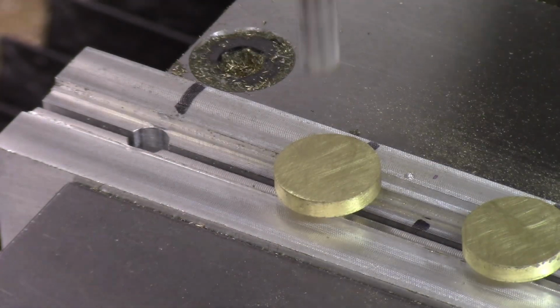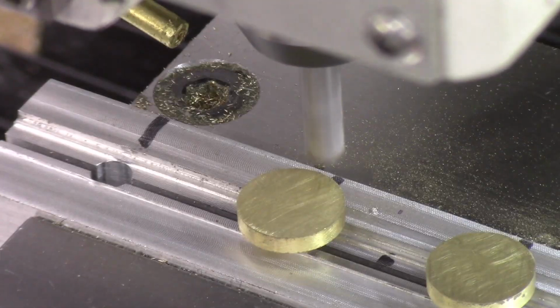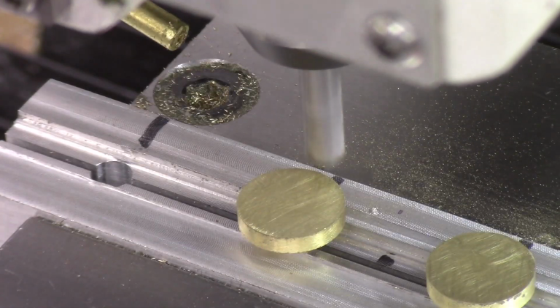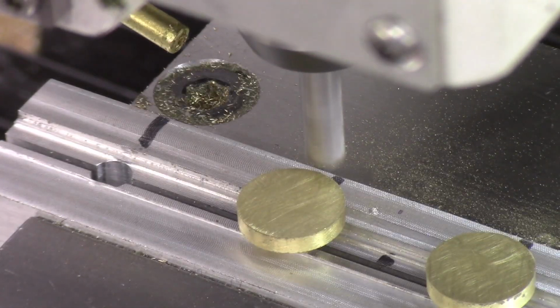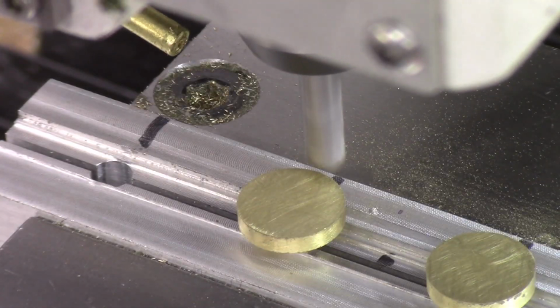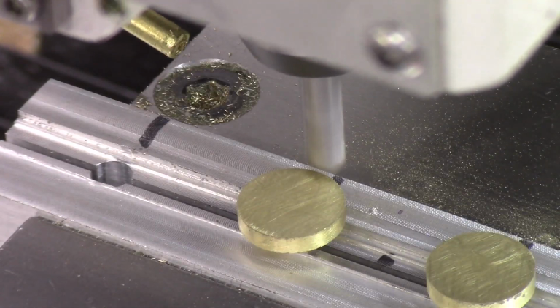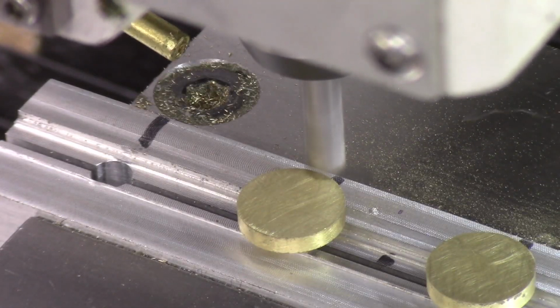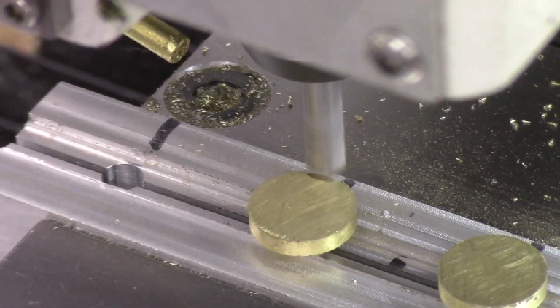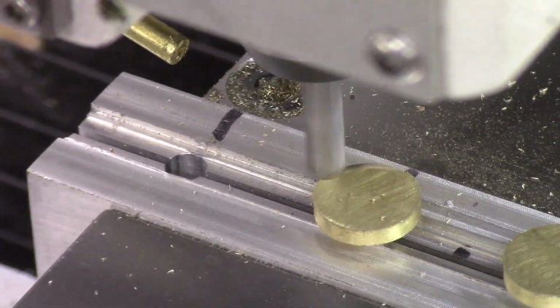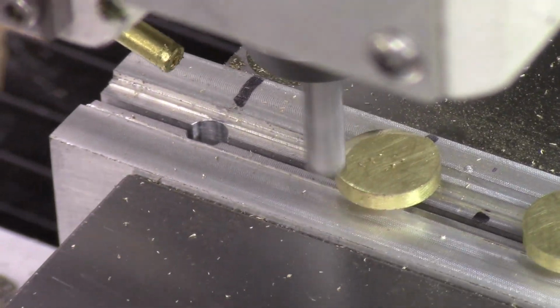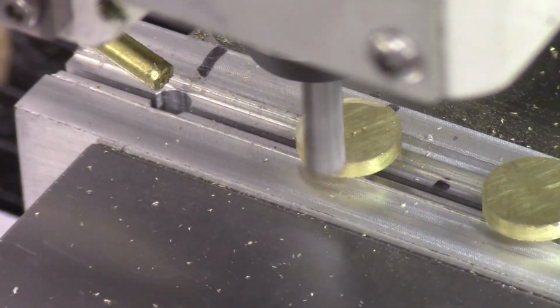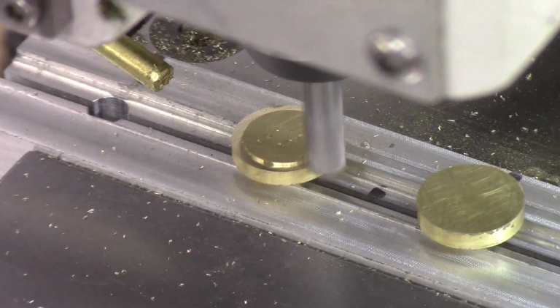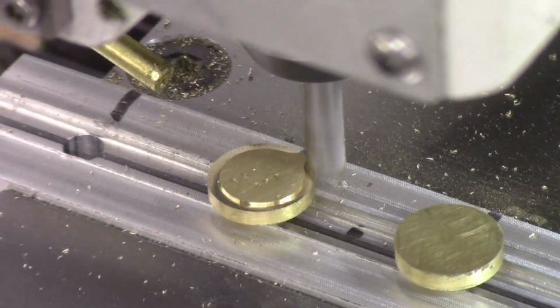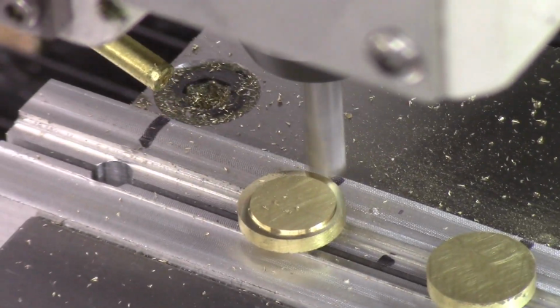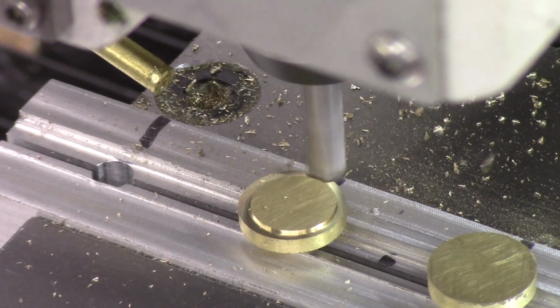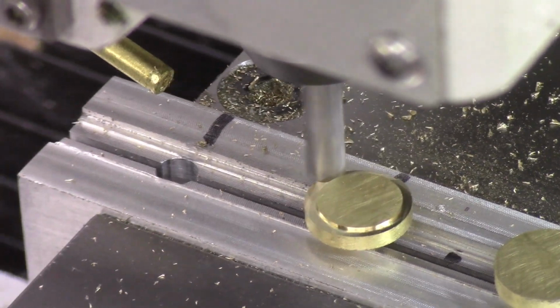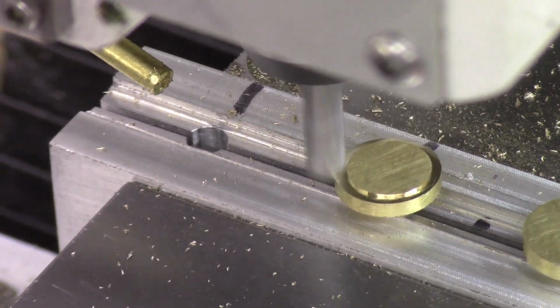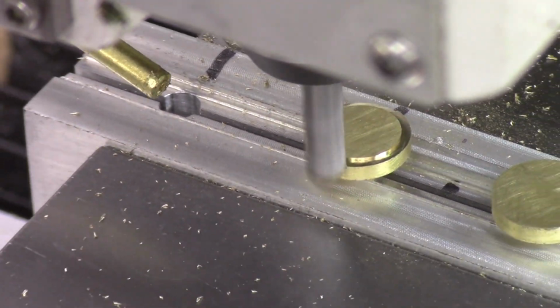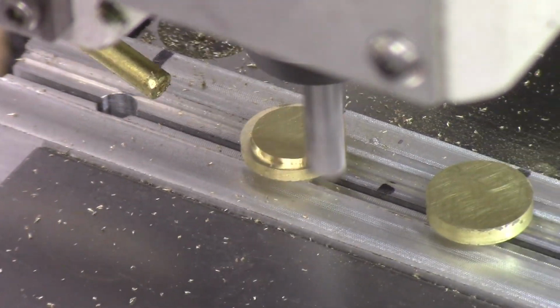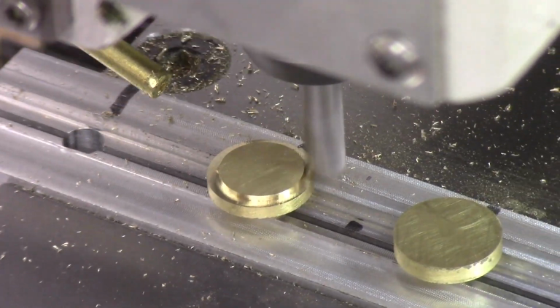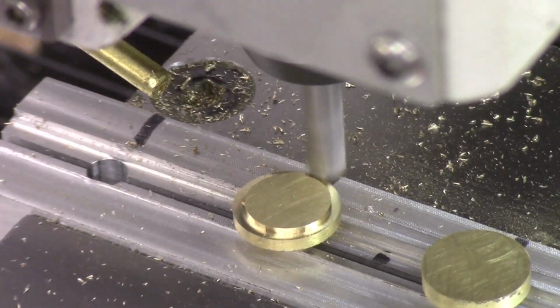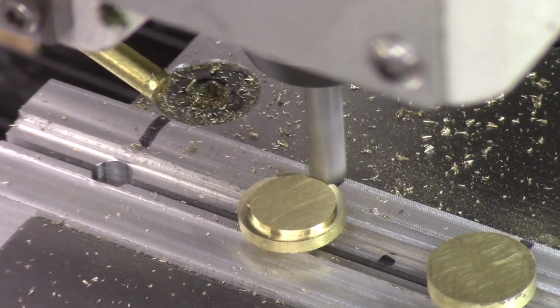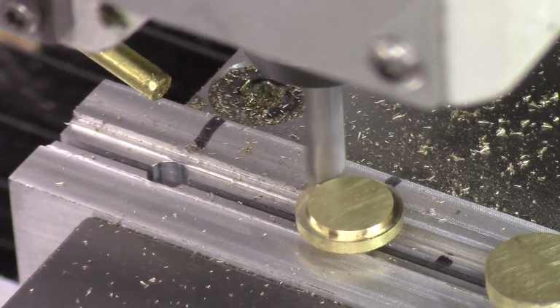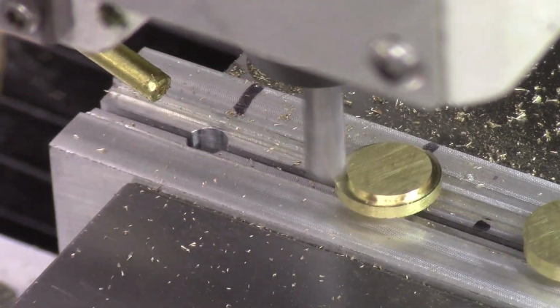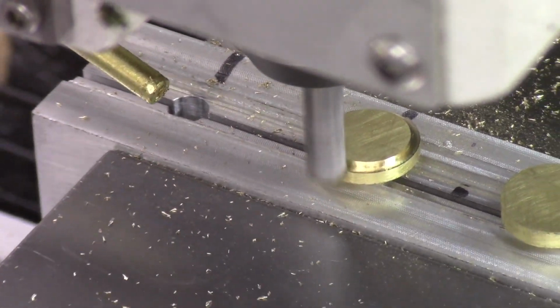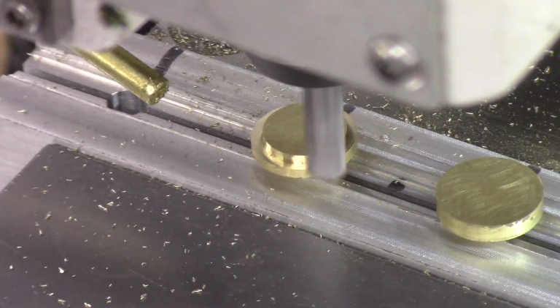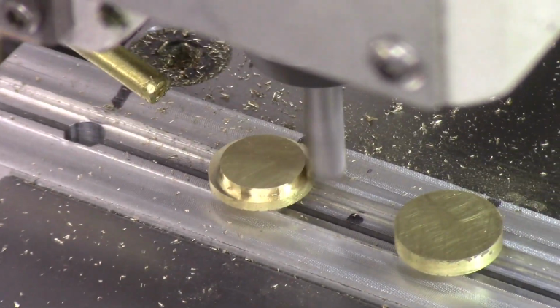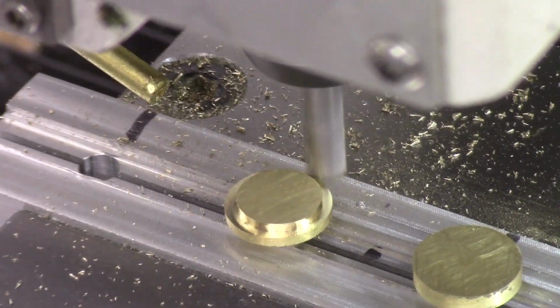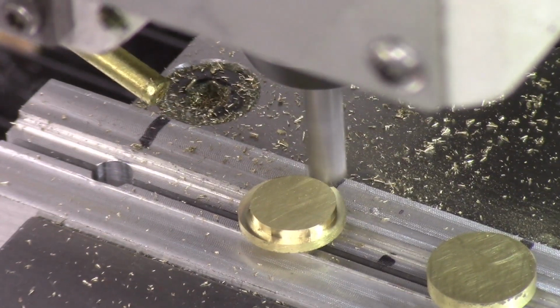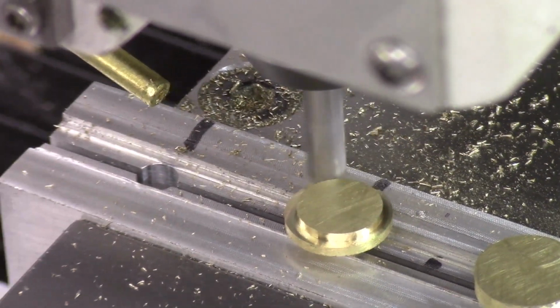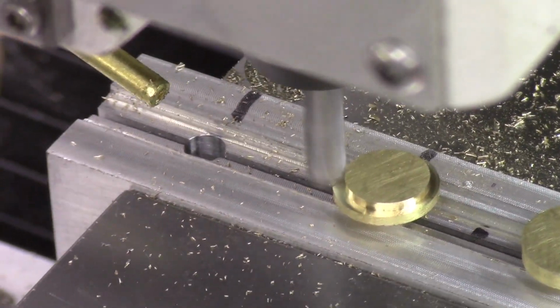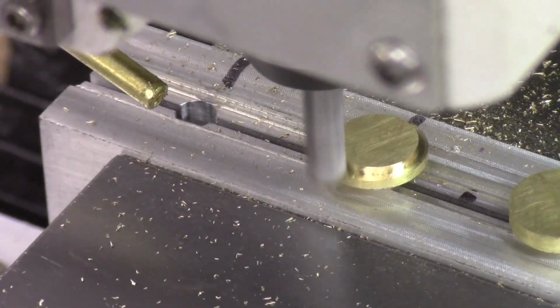This is a close-up view of the complete milling of the opposite end of the brass offset cam nut. I produced a total of 100 of these cam nuts for this project.